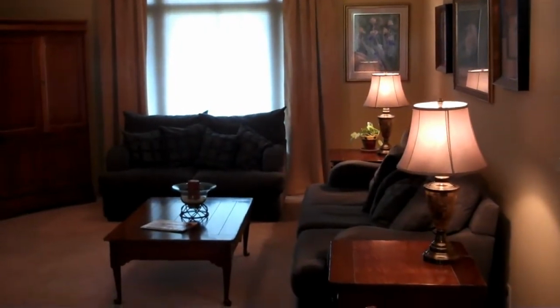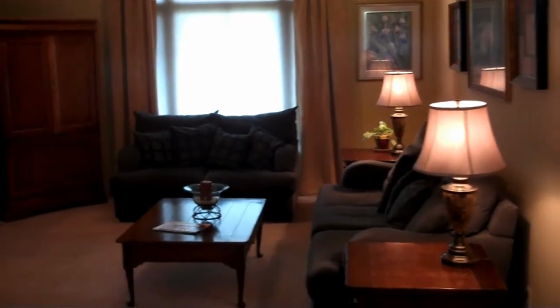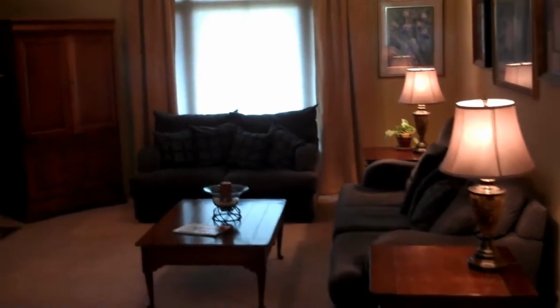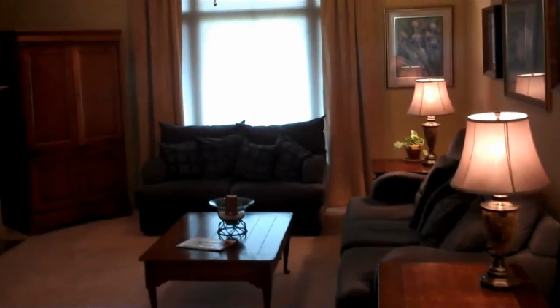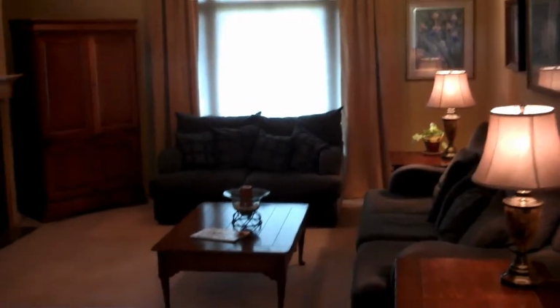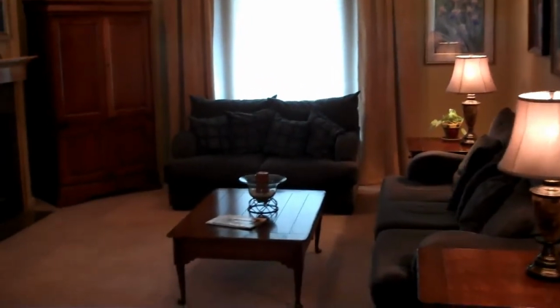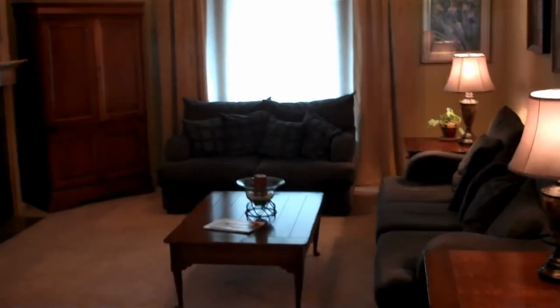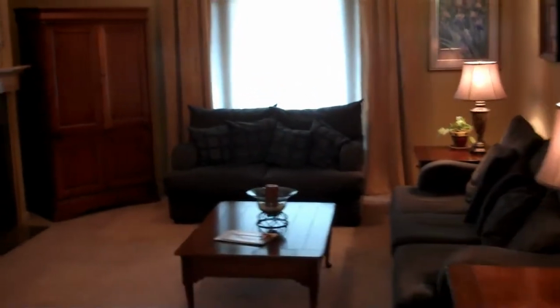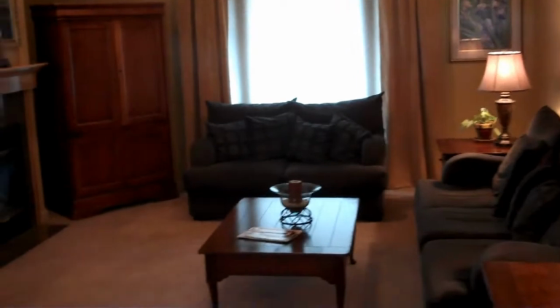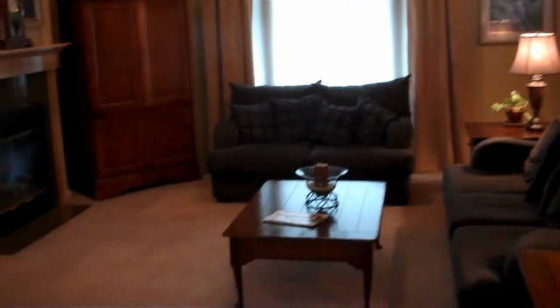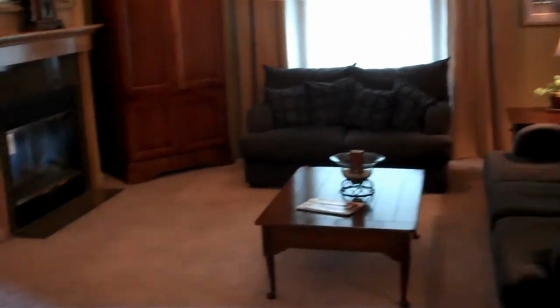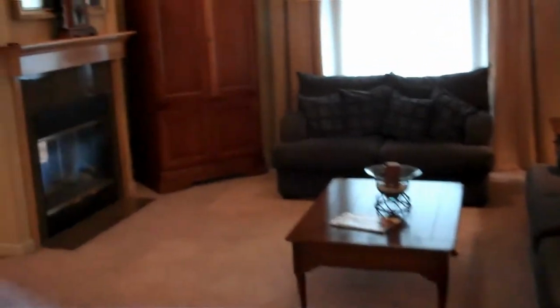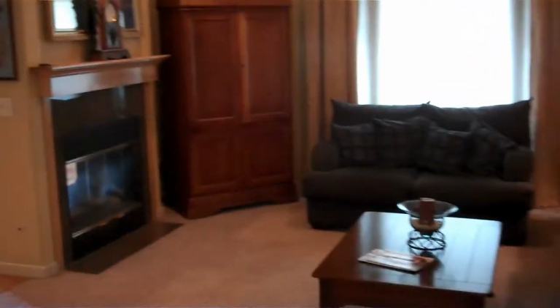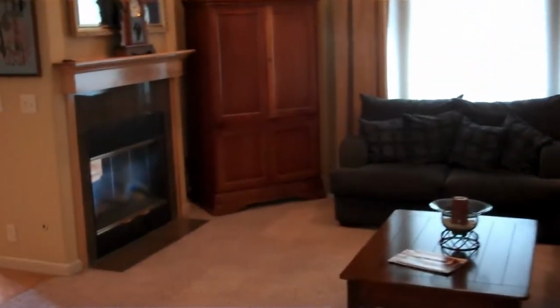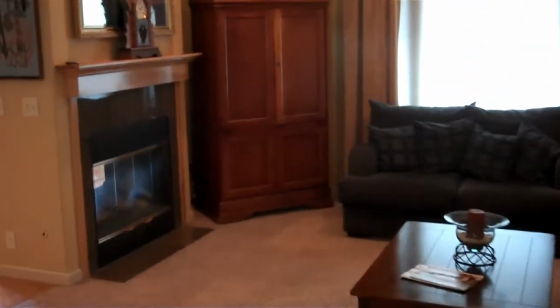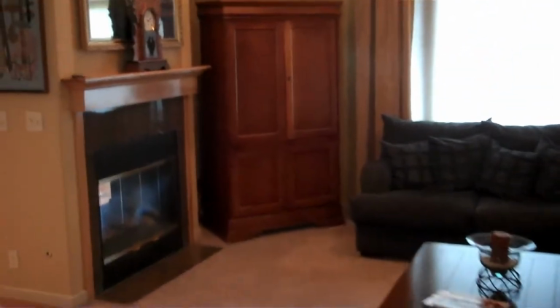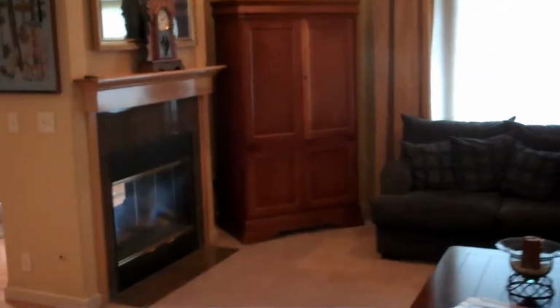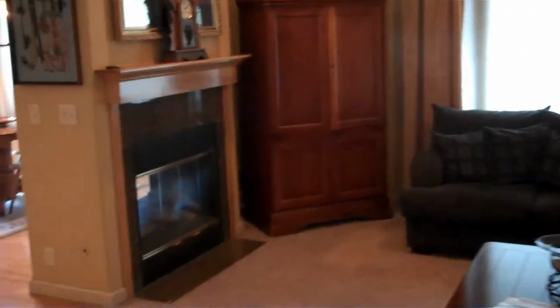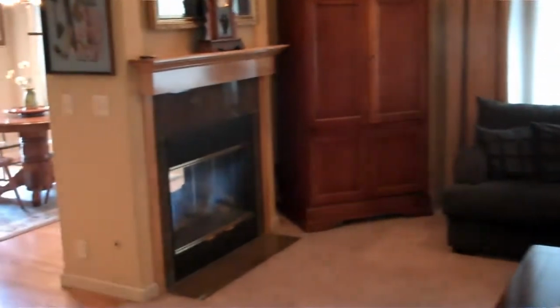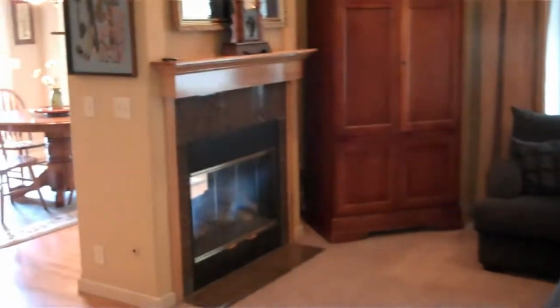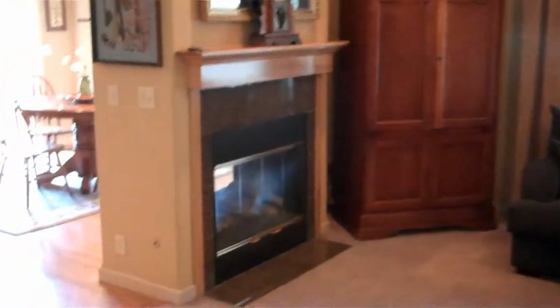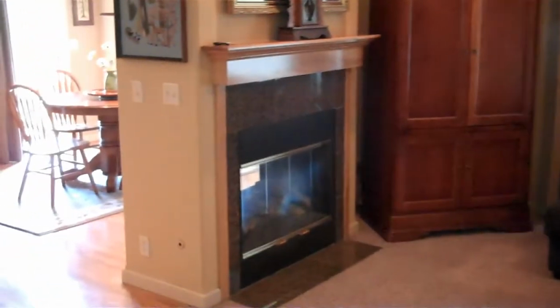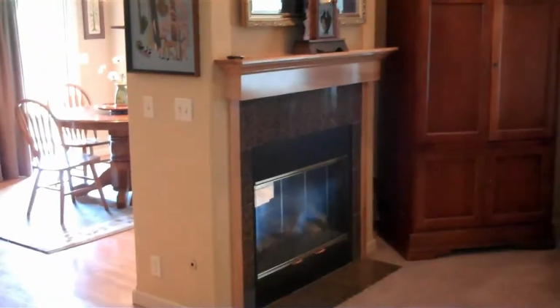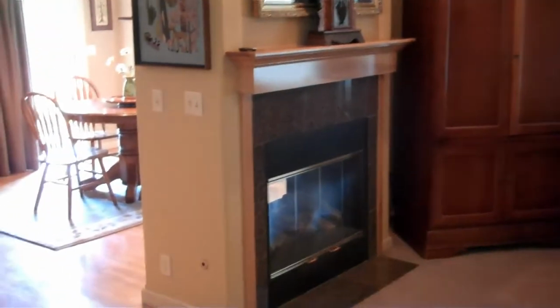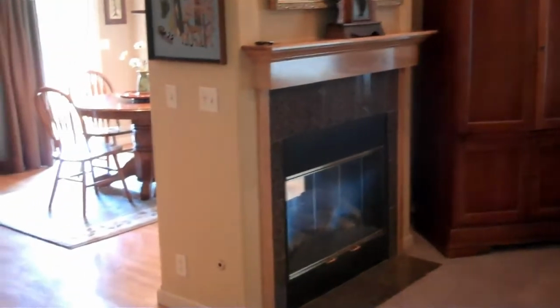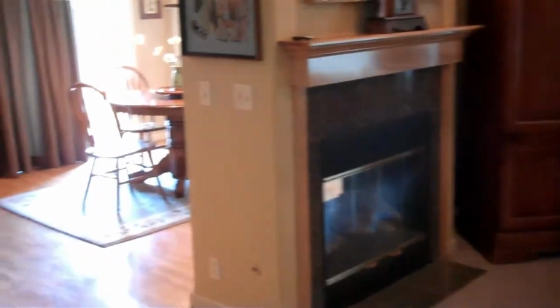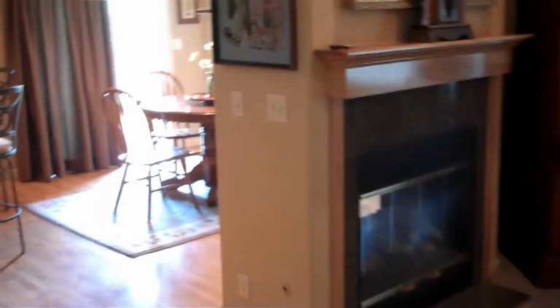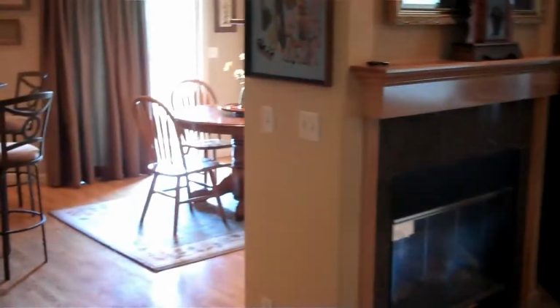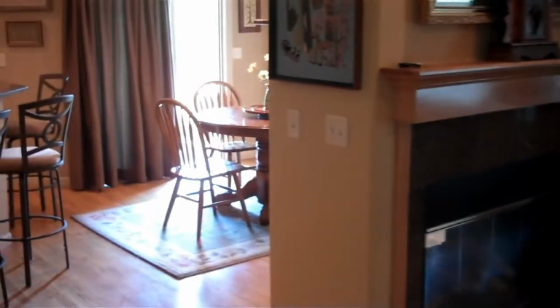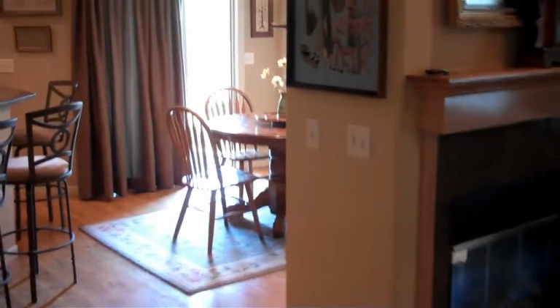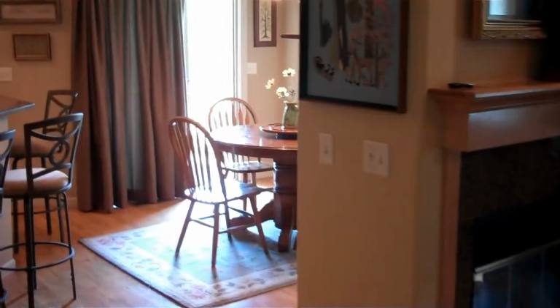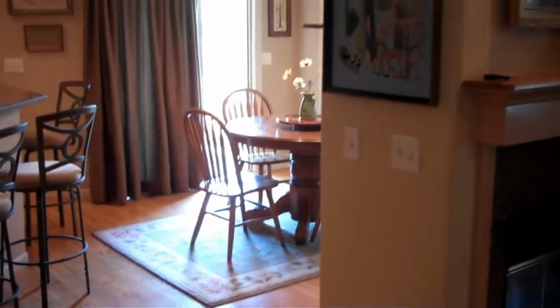And here we are walking into this beautiful home. This great living area here — I like the fireplace, as you can see it on both sides.